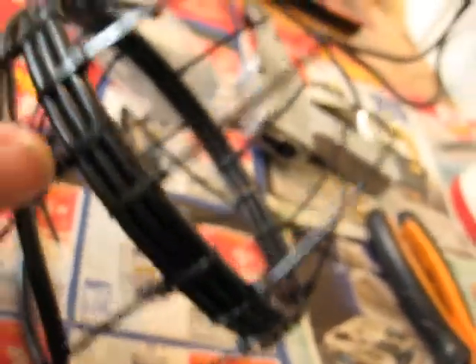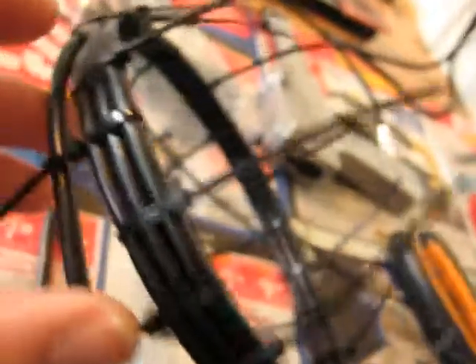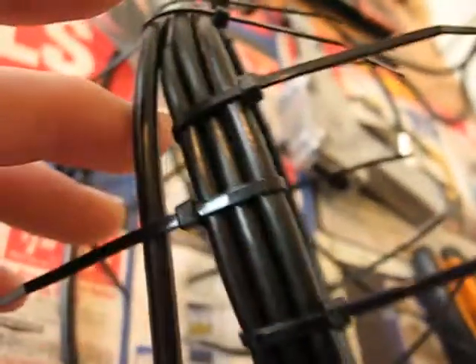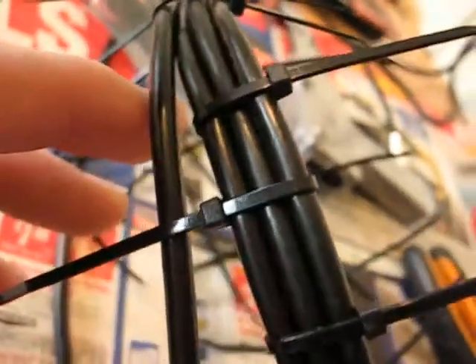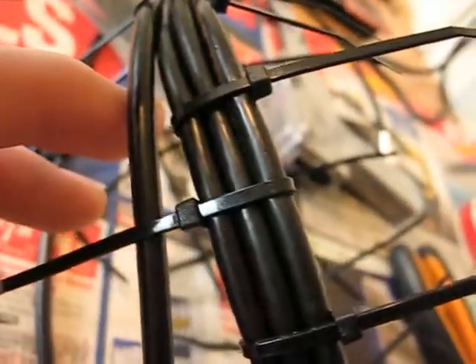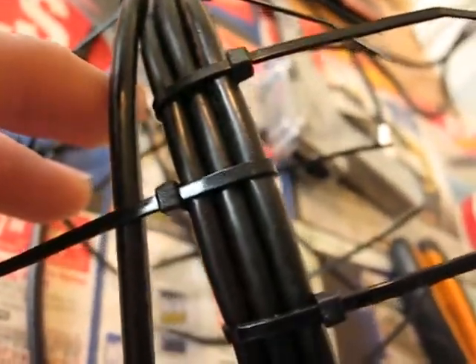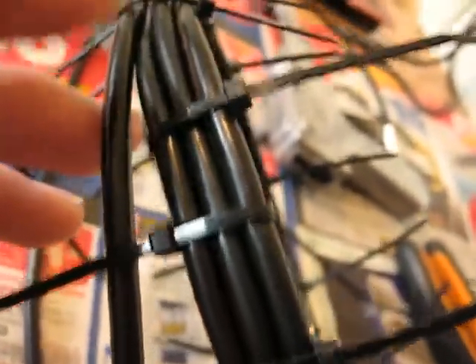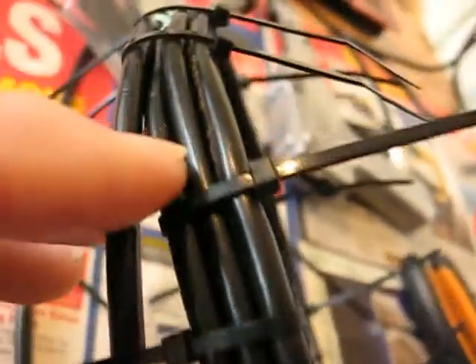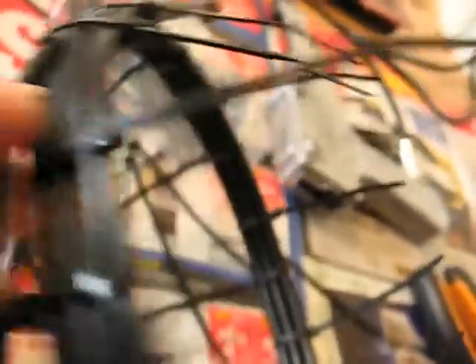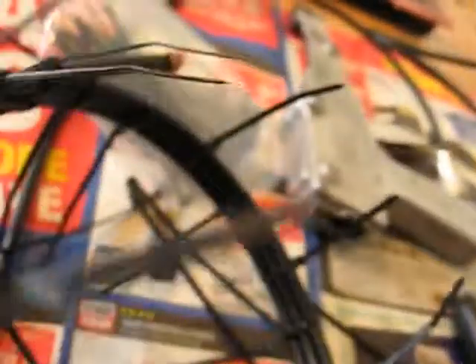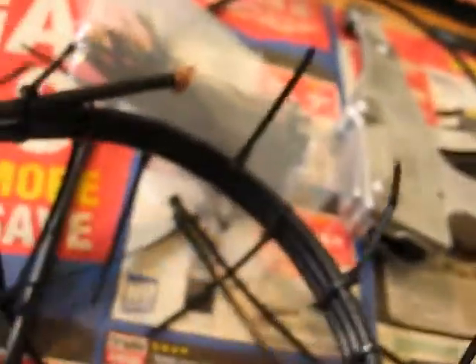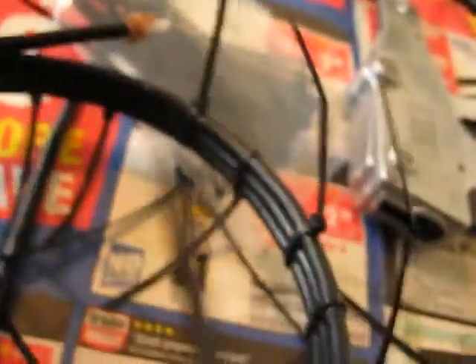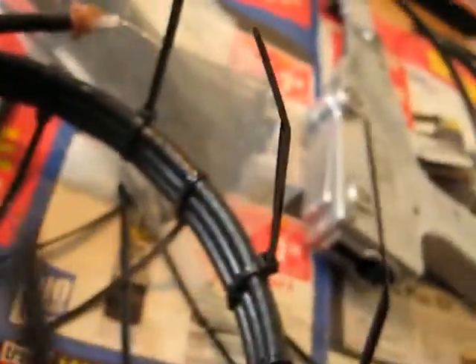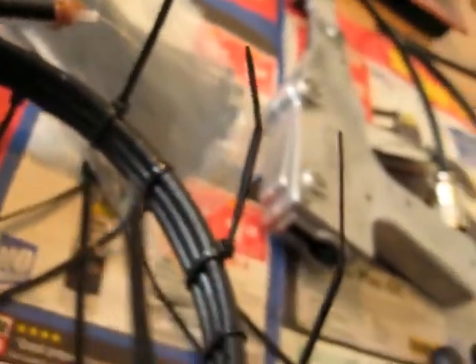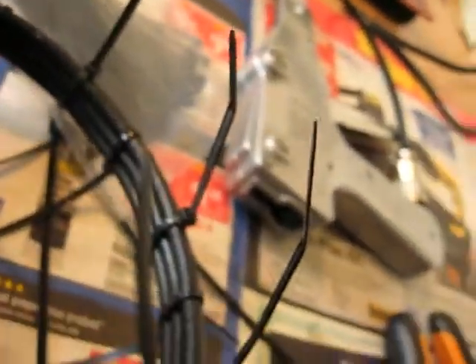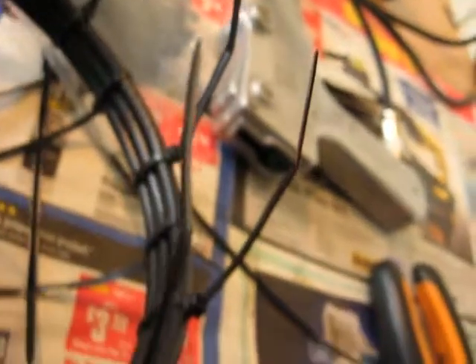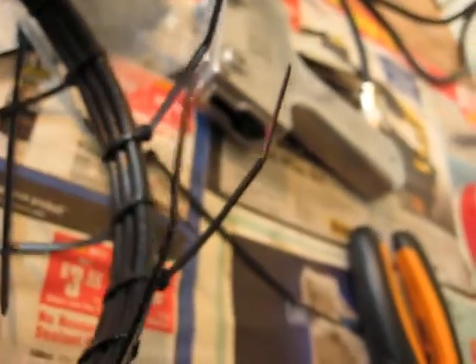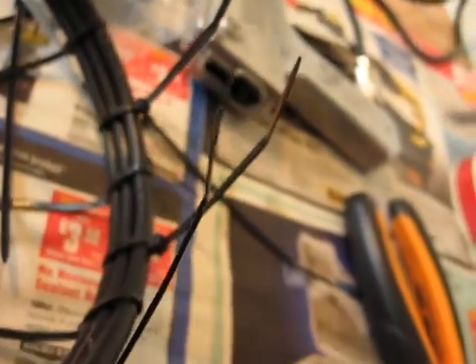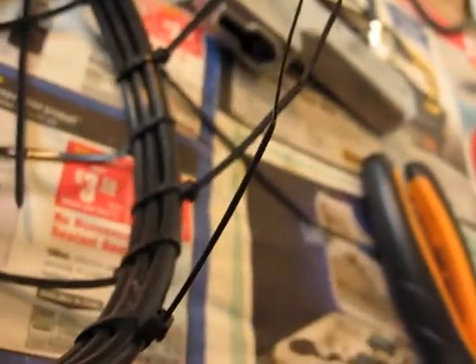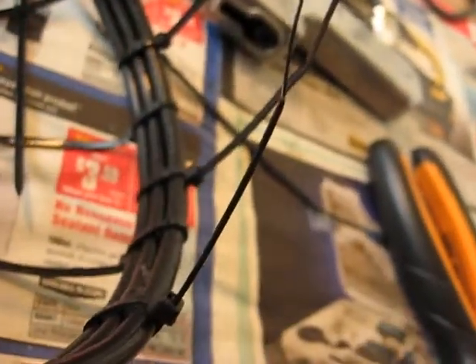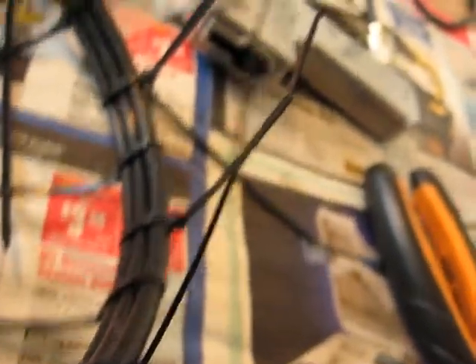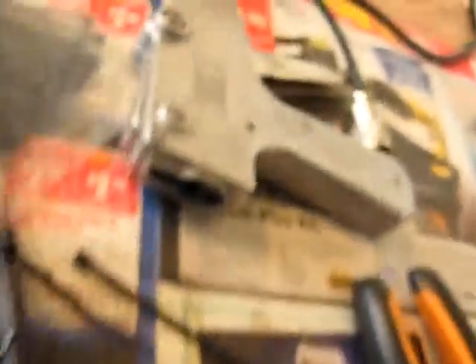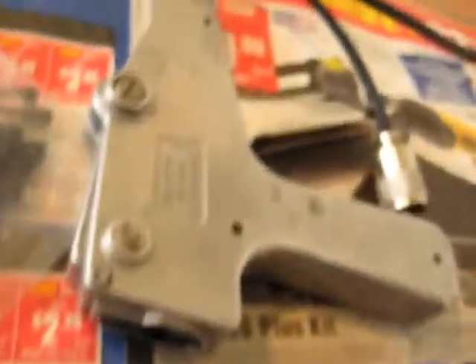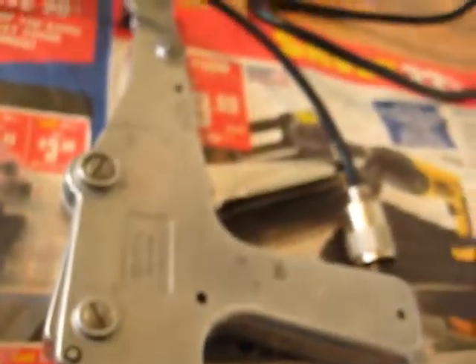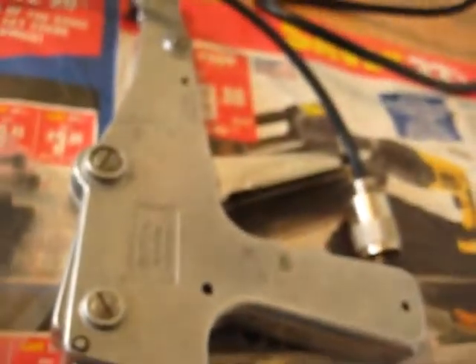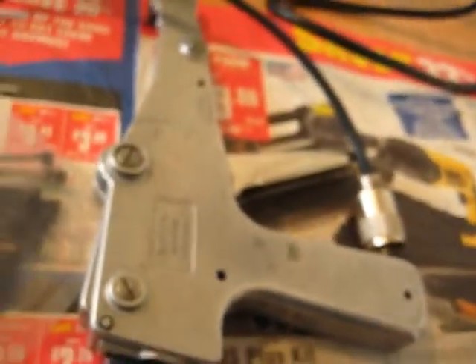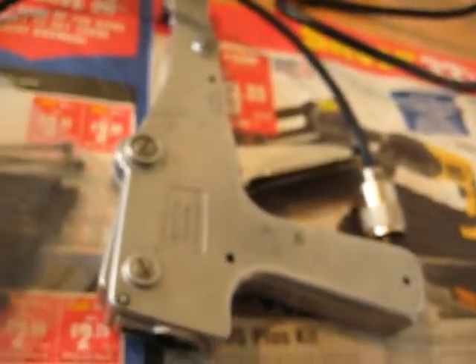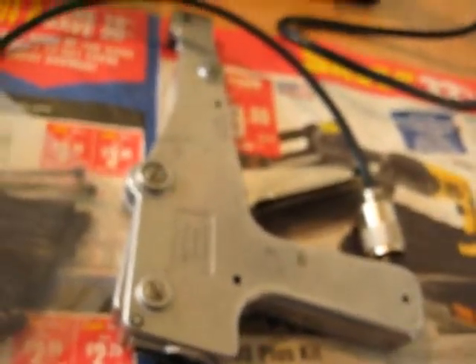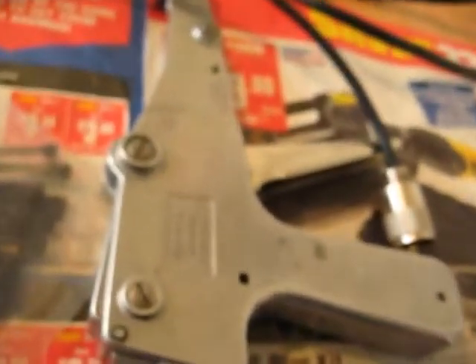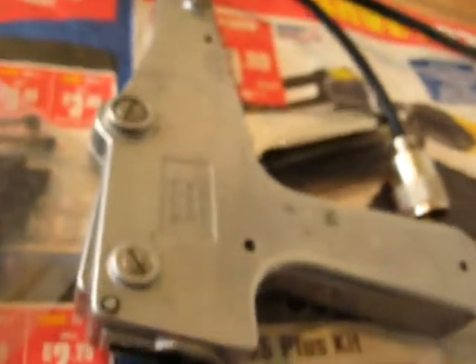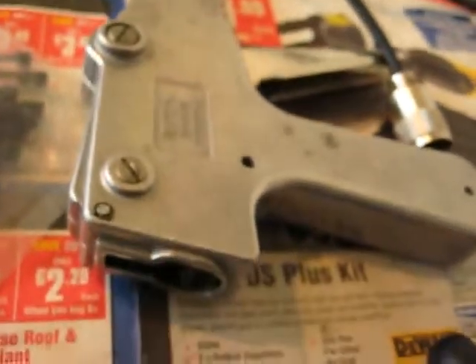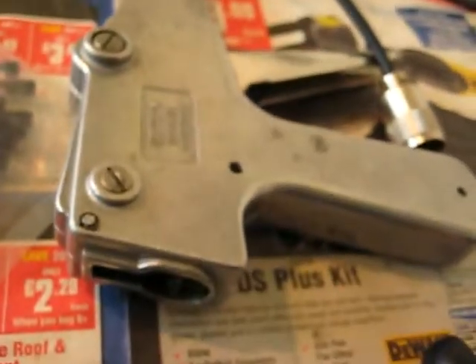Don't go buying one of these when you can make it yourself. It does help if you have got a tie wrap gun.